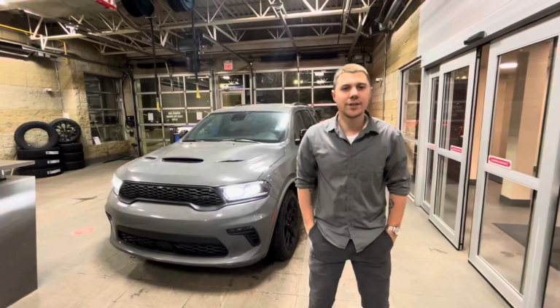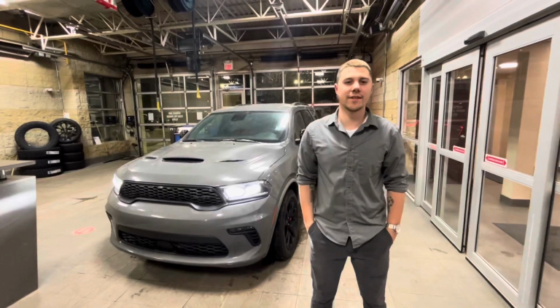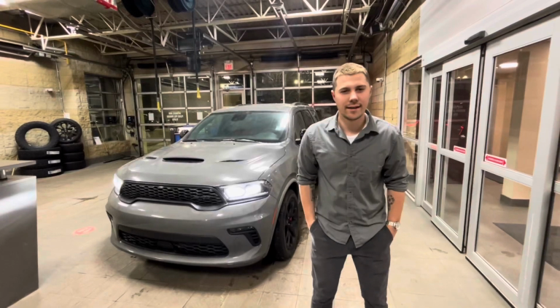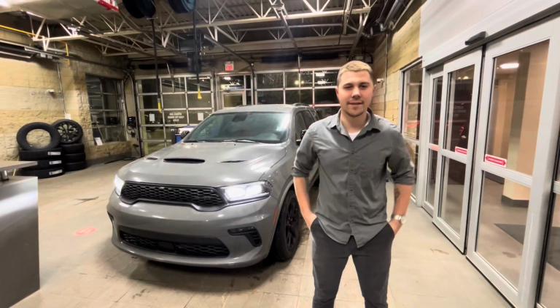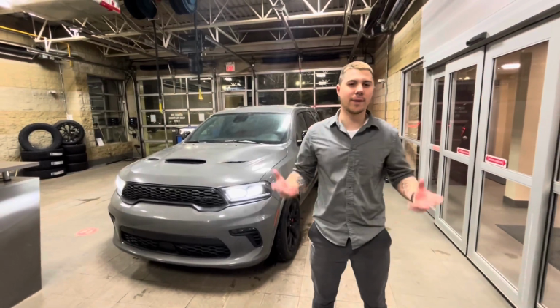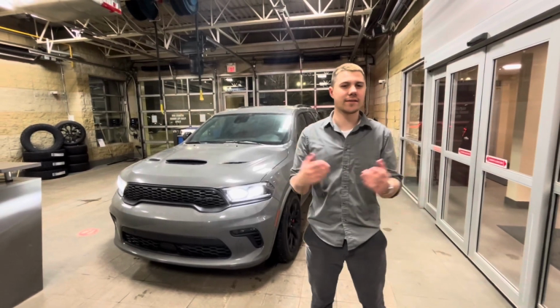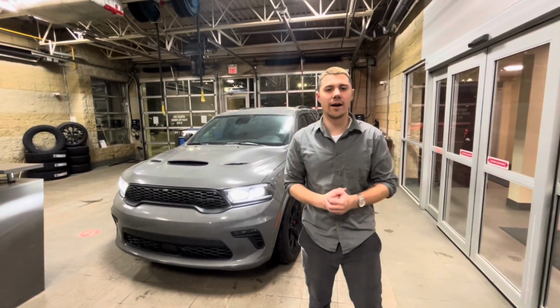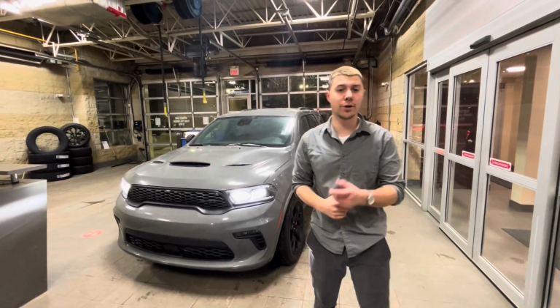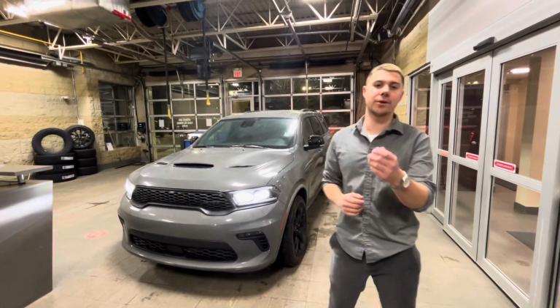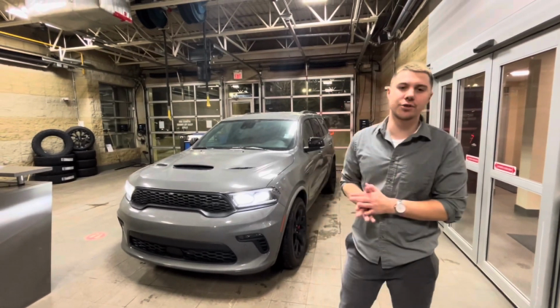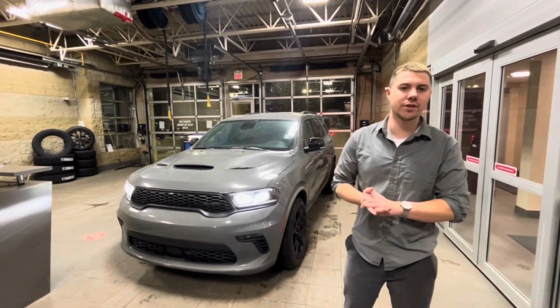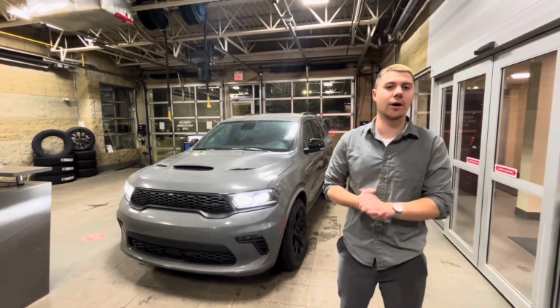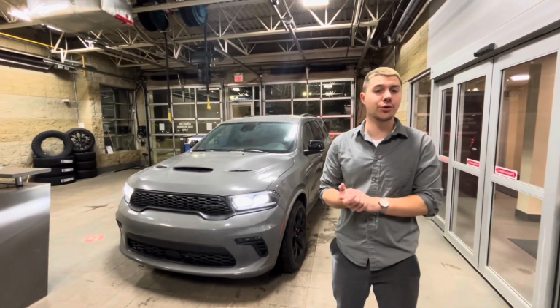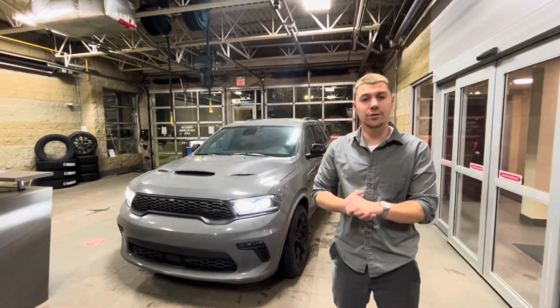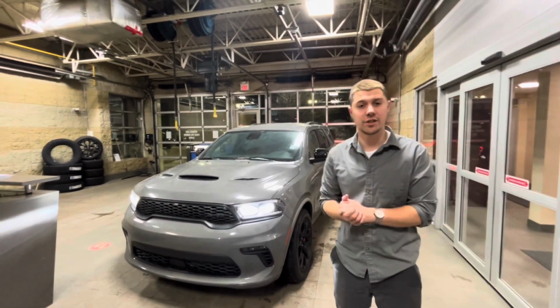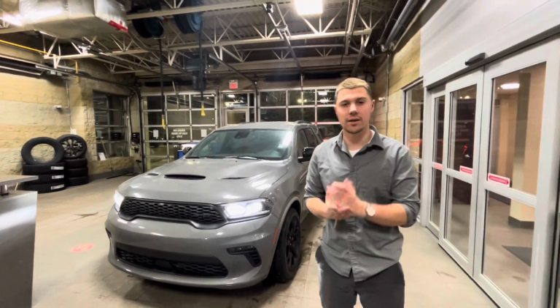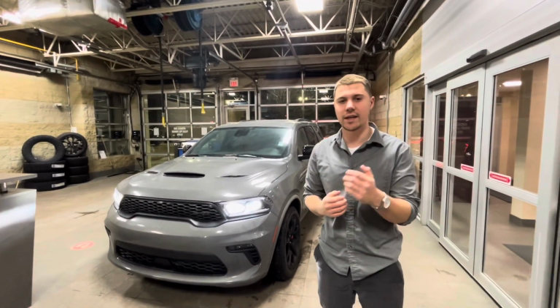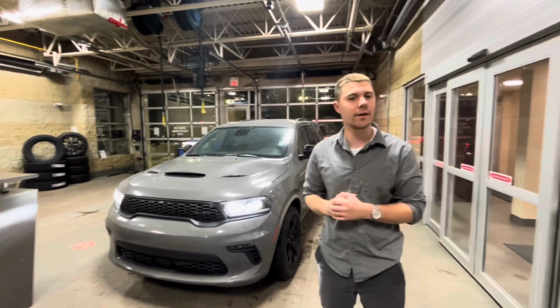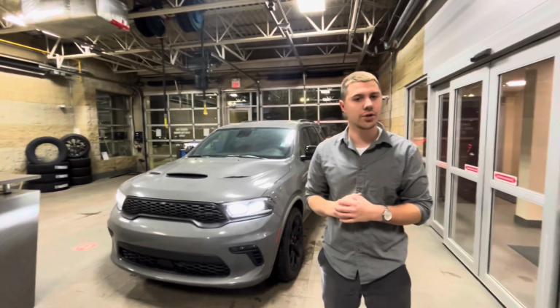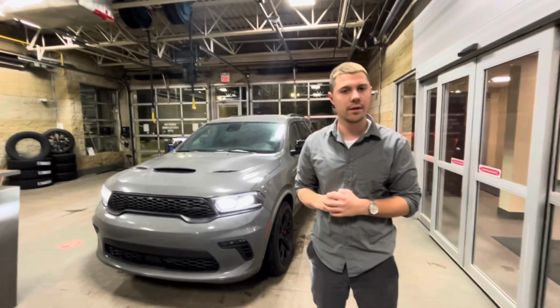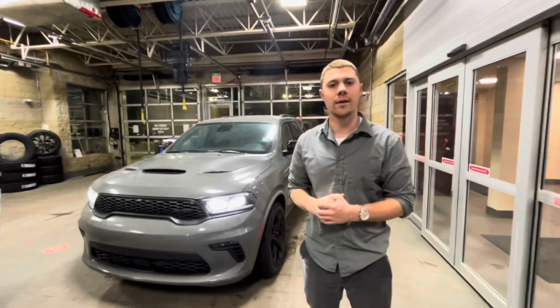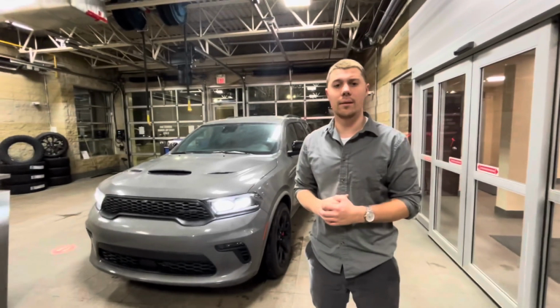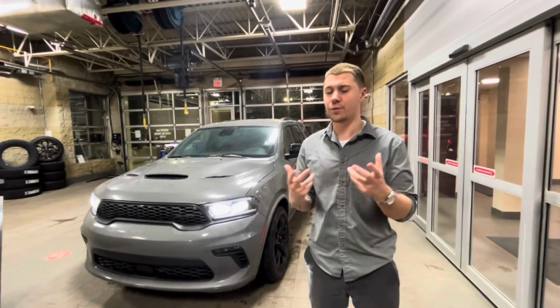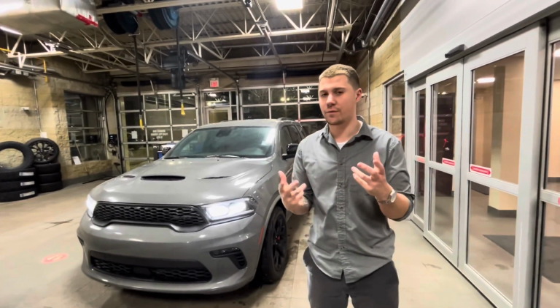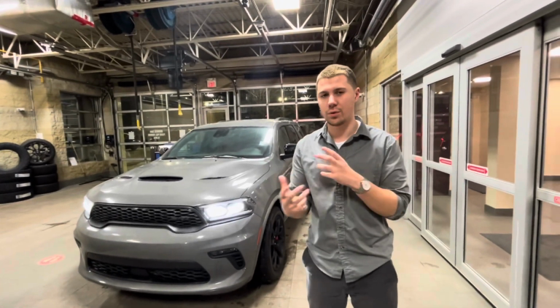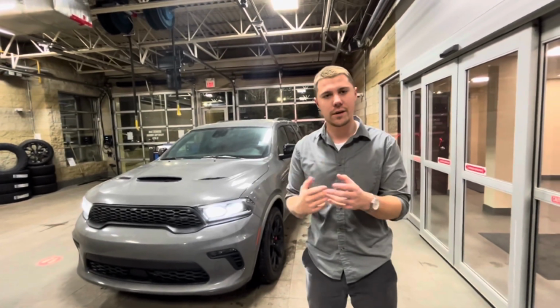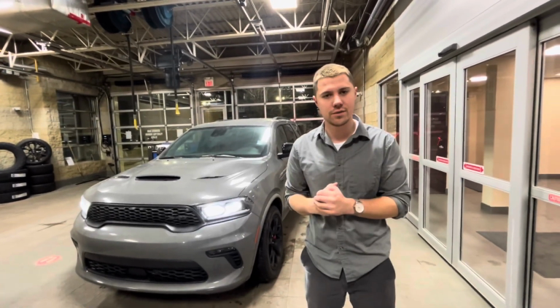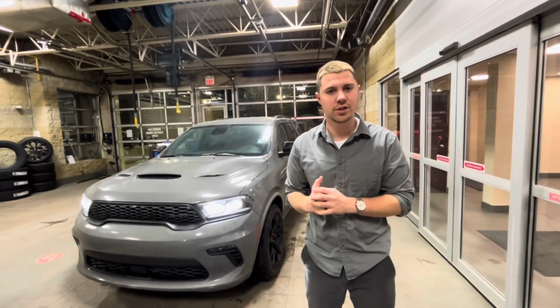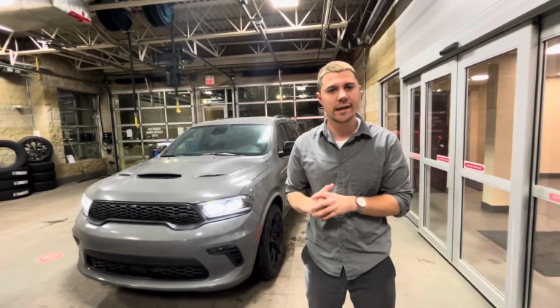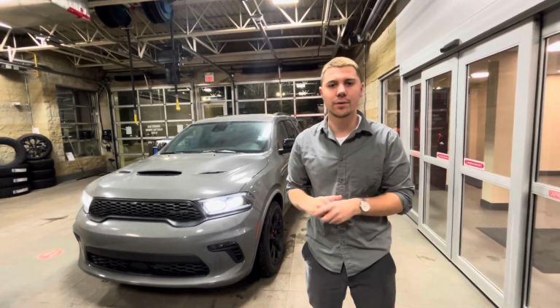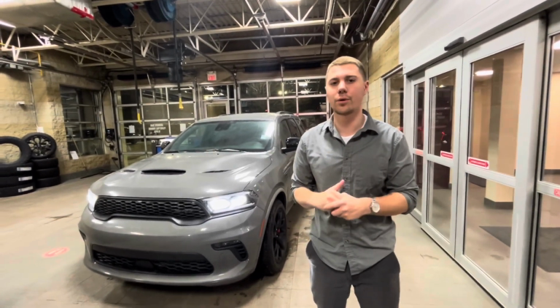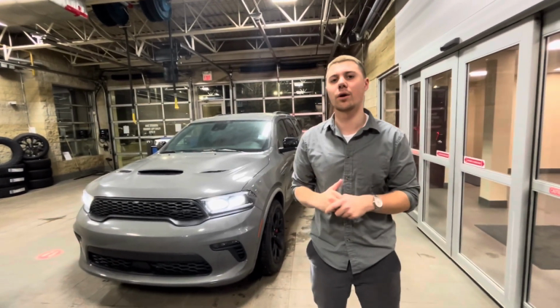Hey Jason, this is Max. I appreciate you reaching out to us with the Durango GT. I'd love to take that in on trade. I'm definitely looking for all-wheel drive SUVs just like it with that third row.